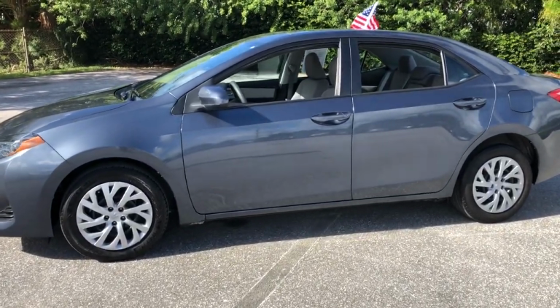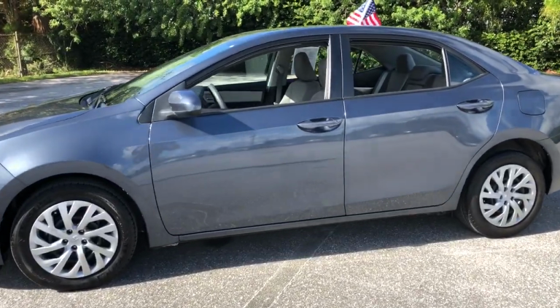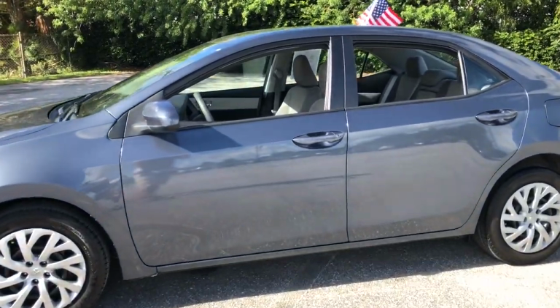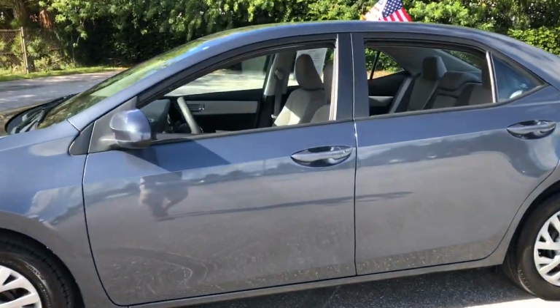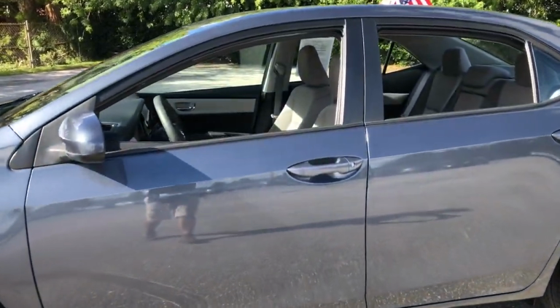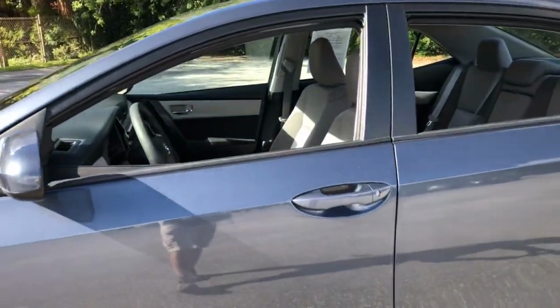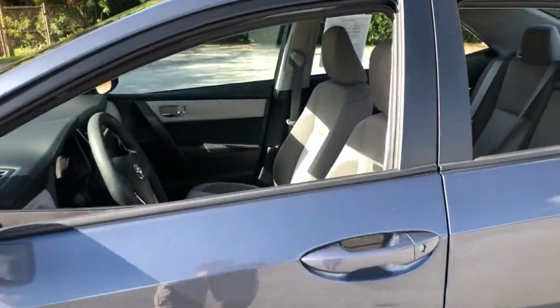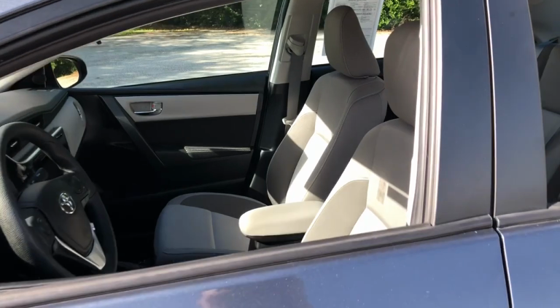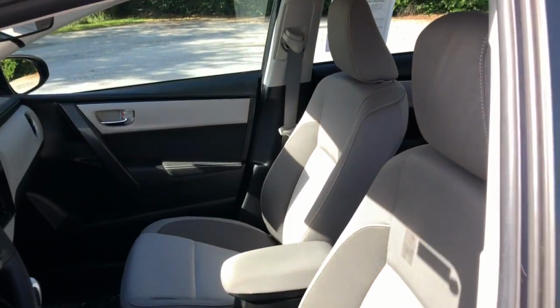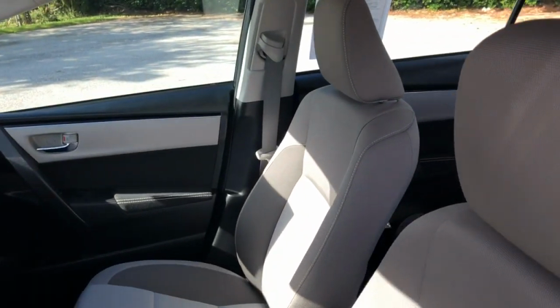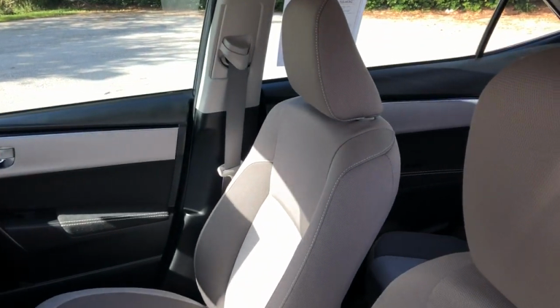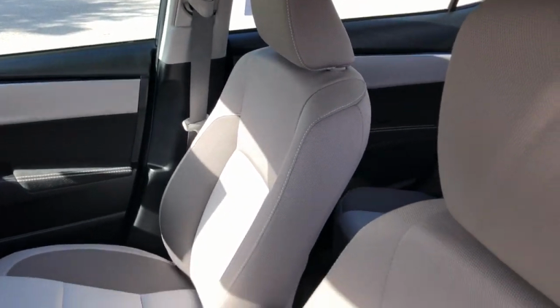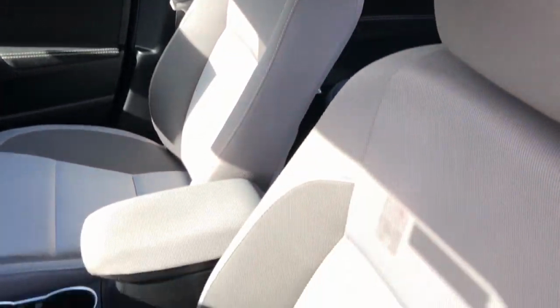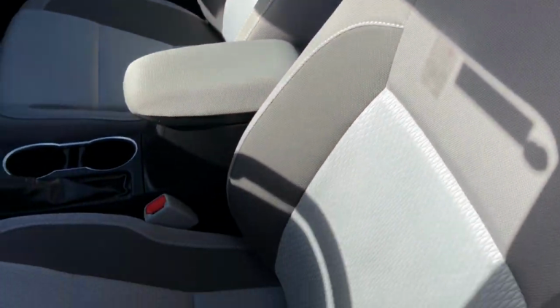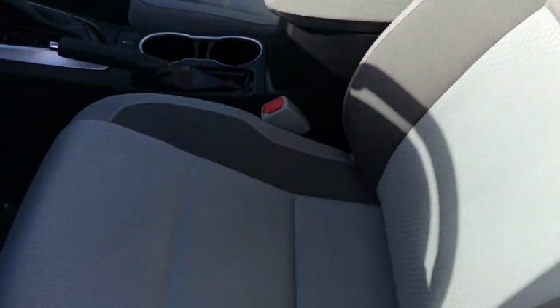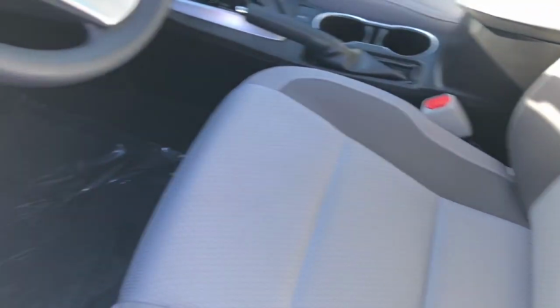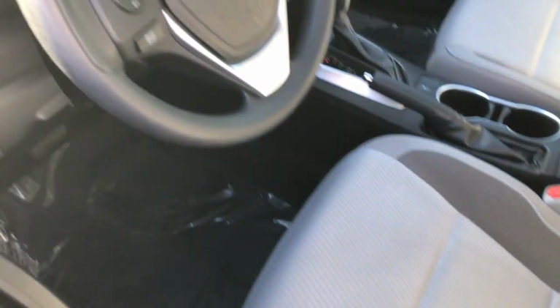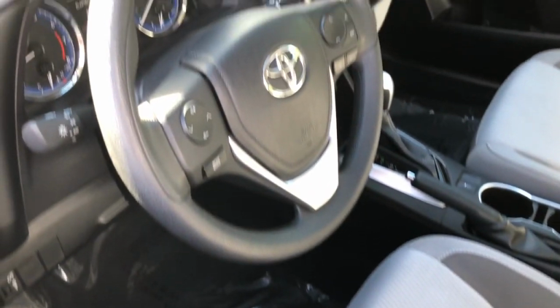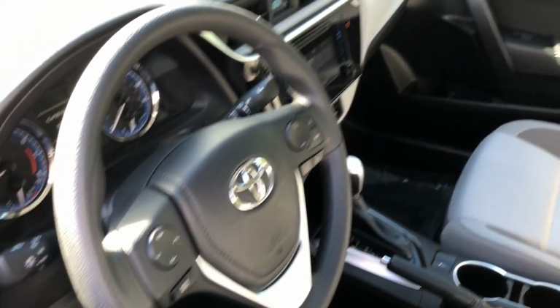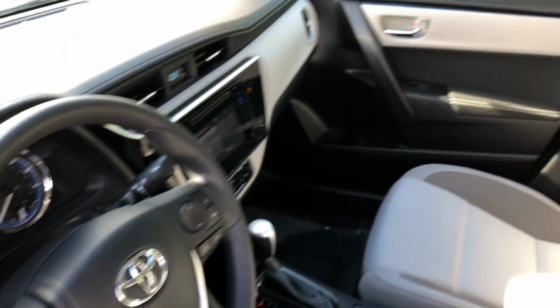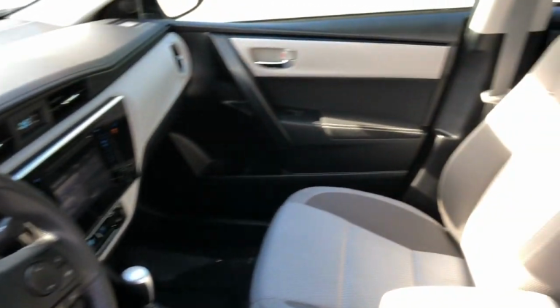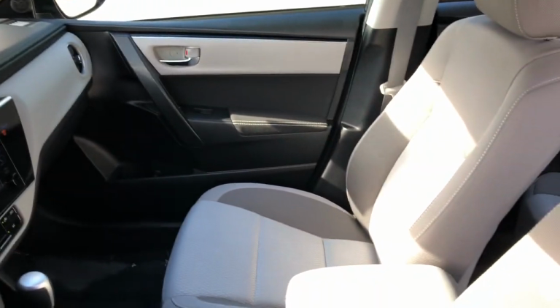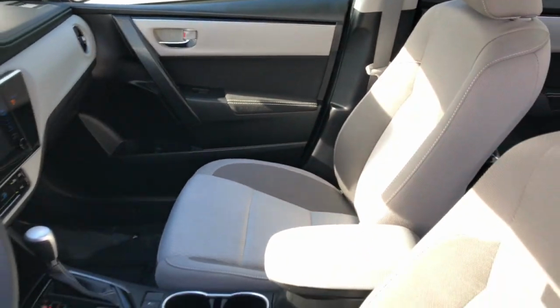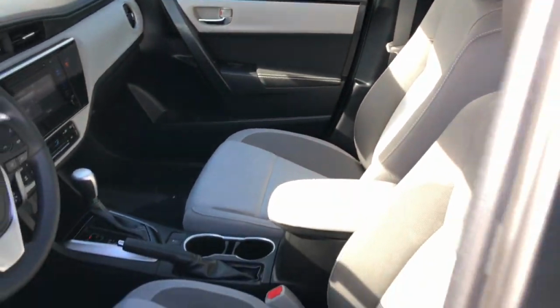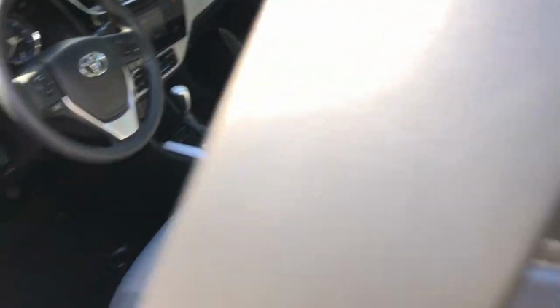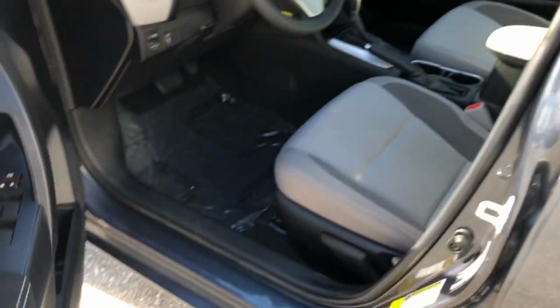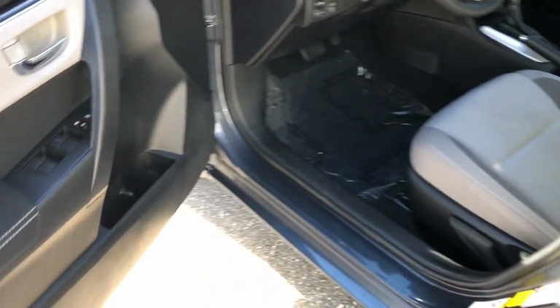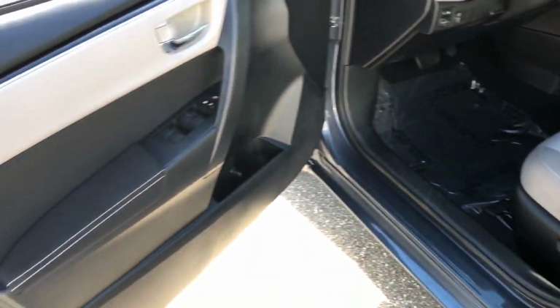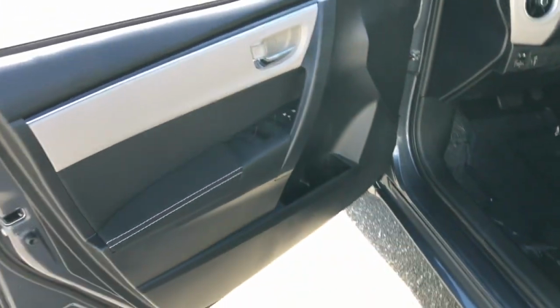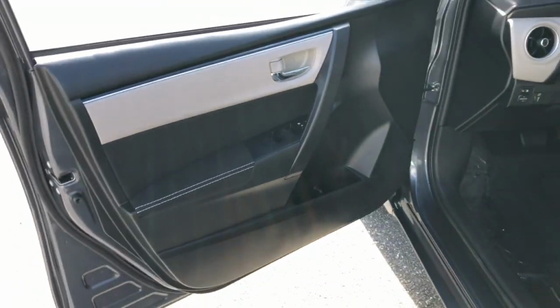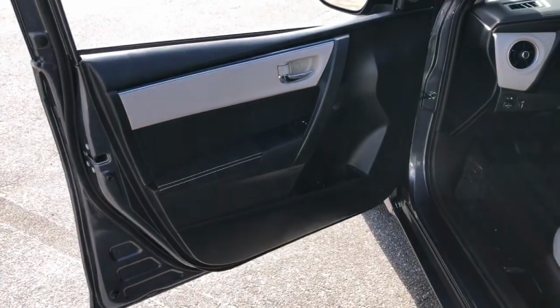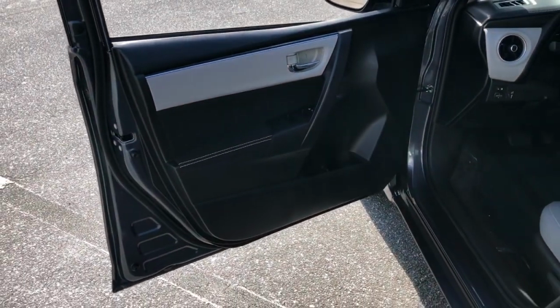Modern styling, advanced safety and infotainment tech, and a suite of creature comforts are on board to make every drive secure, confident, and relaxing. These are just some of the great options this vehicle comes with.